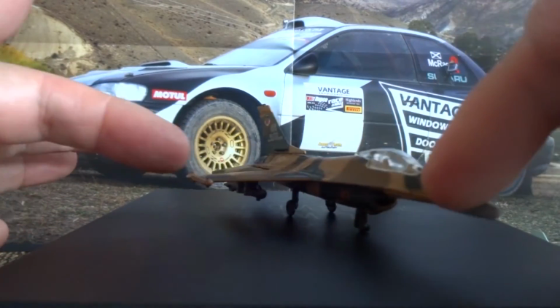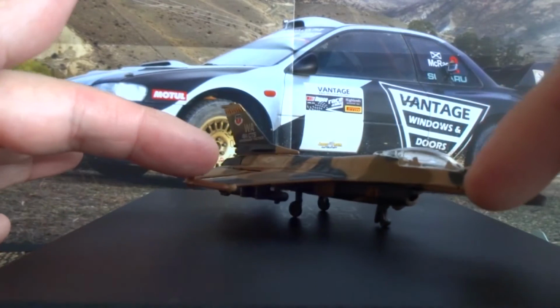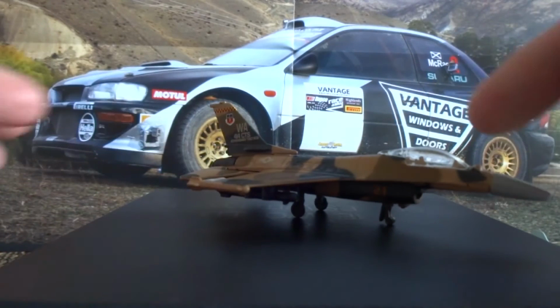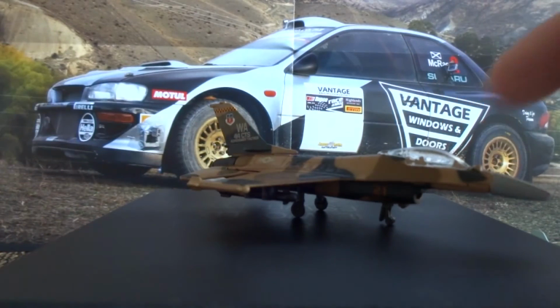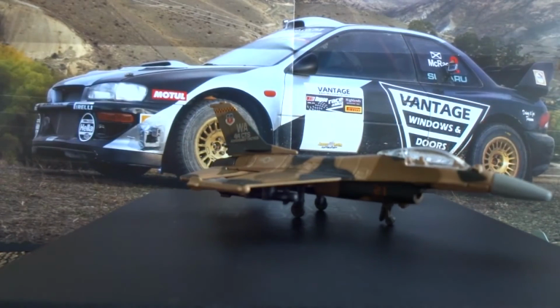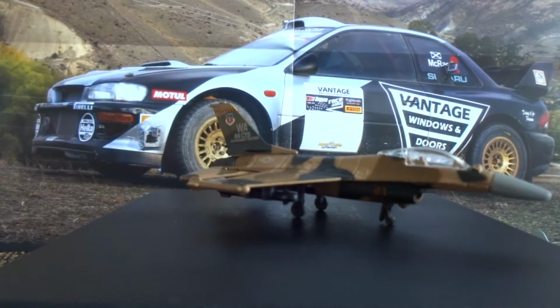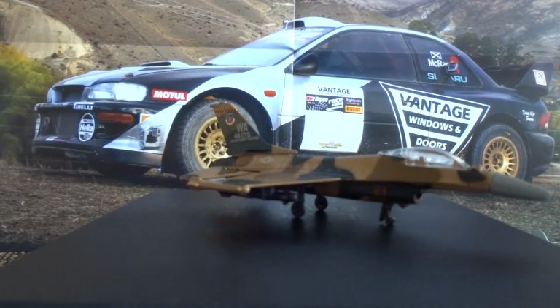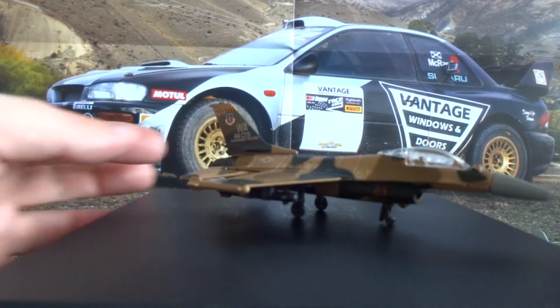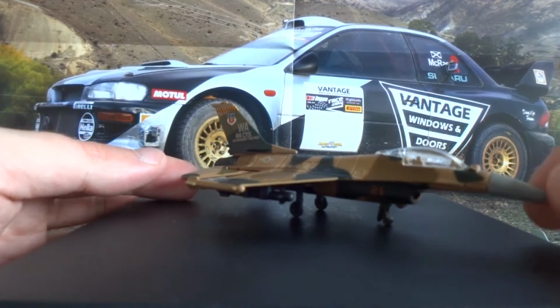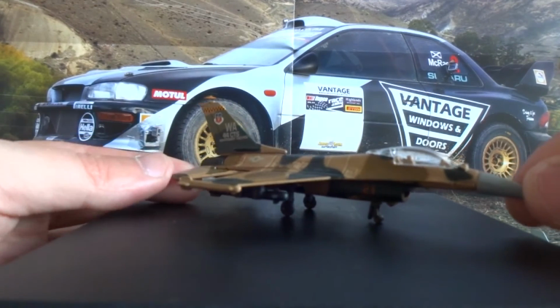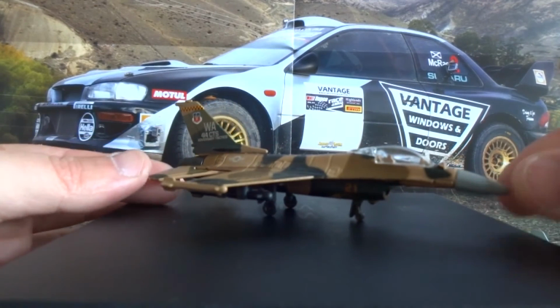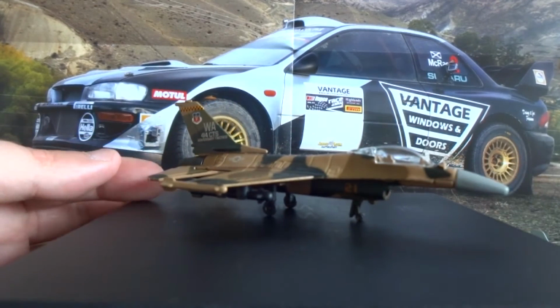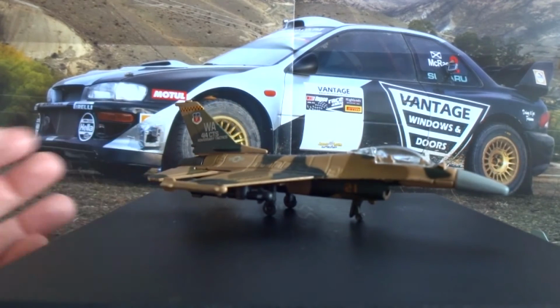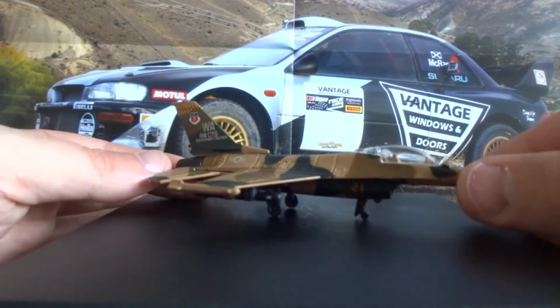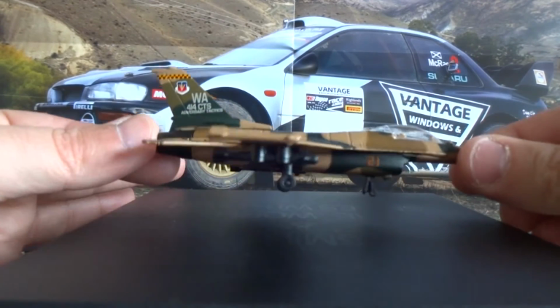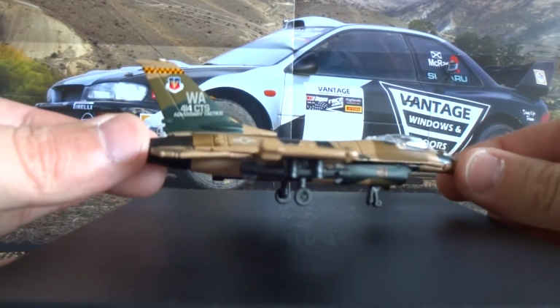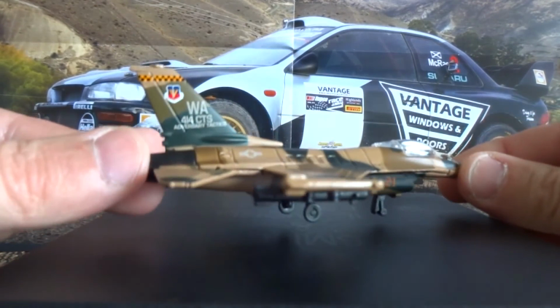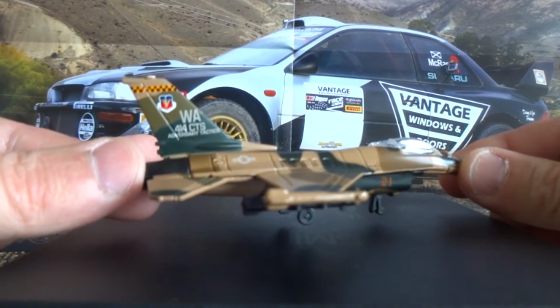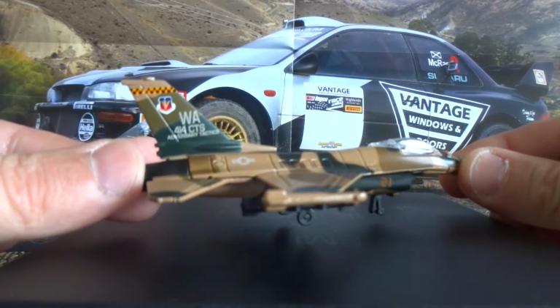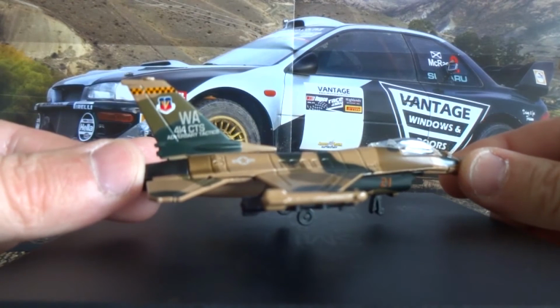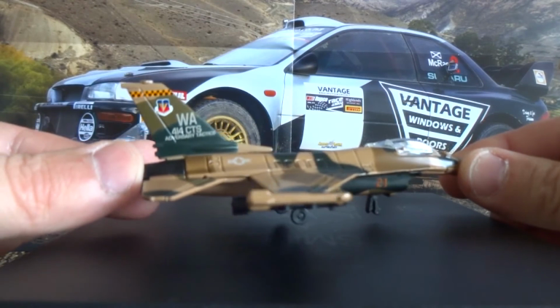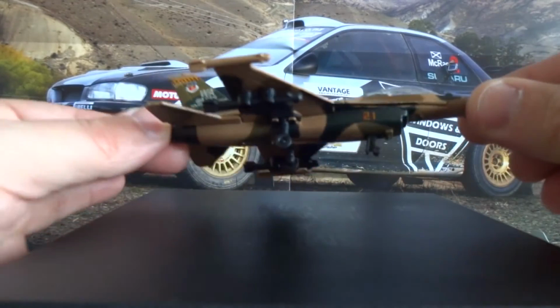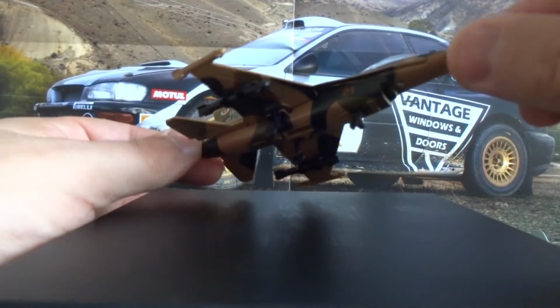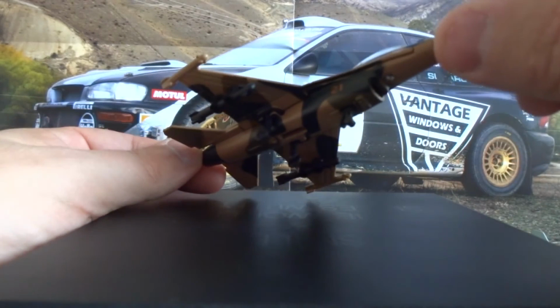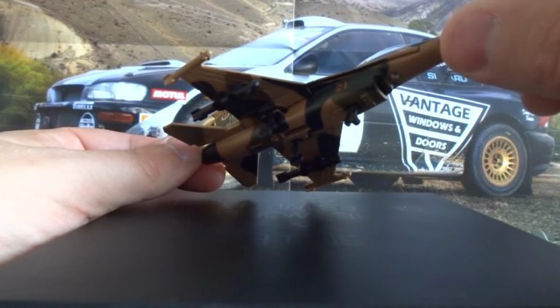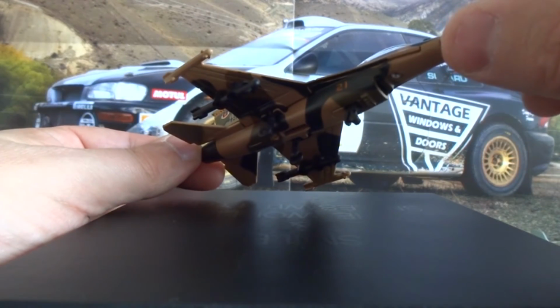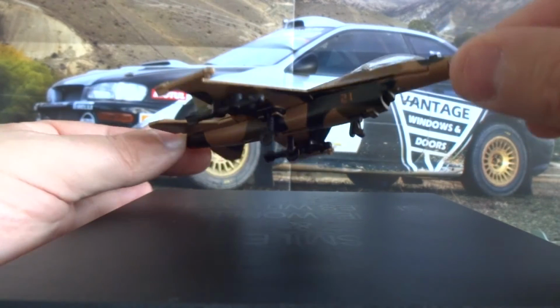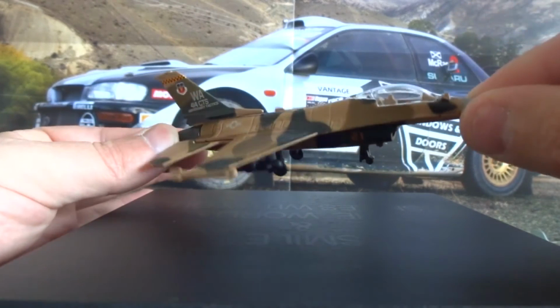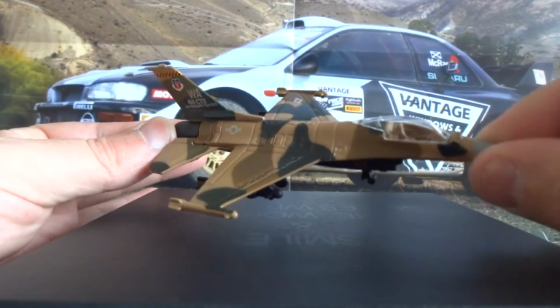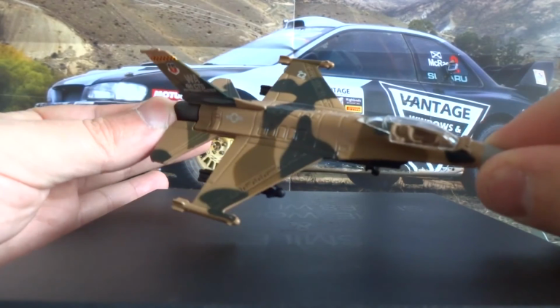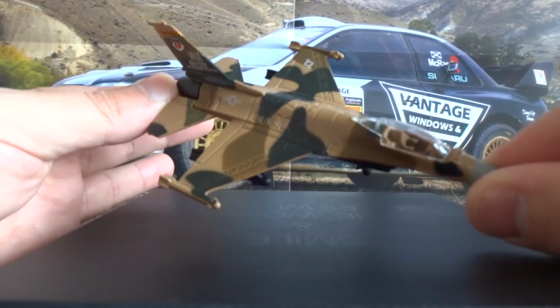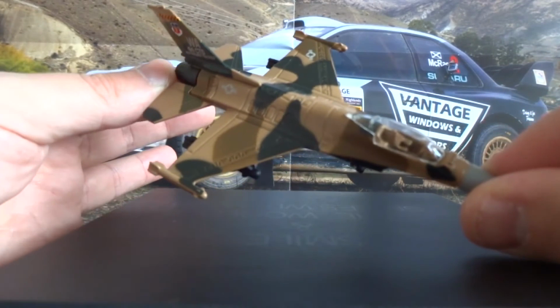So again we have the clear cockpit canopy, we've got a painted nose, nice details on the tail, got some weapons underneath the wings, and that beautiful camouflage paint job.